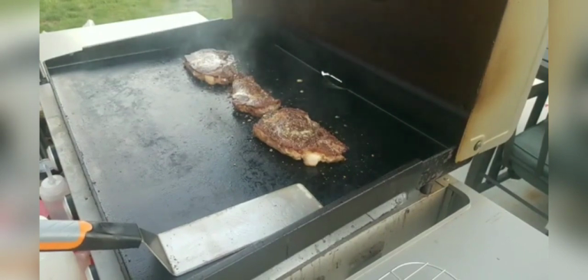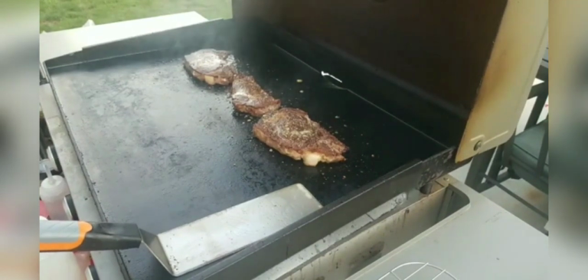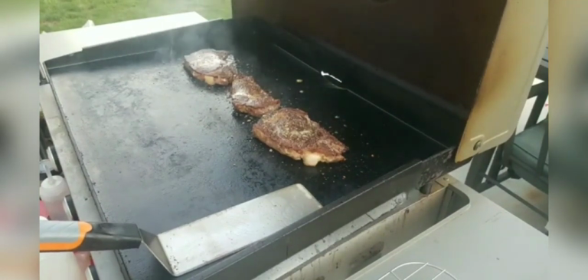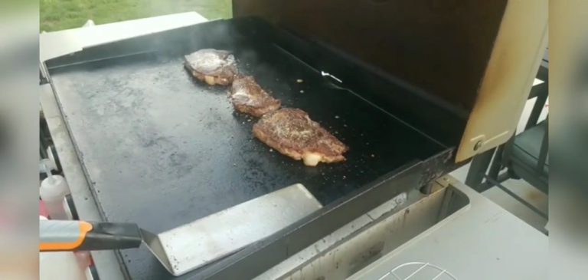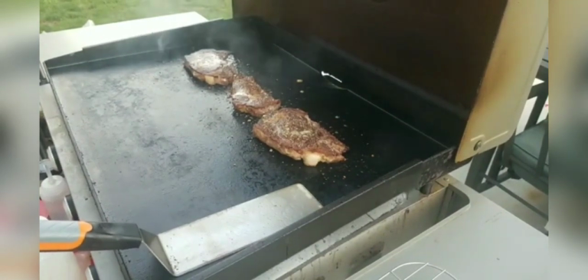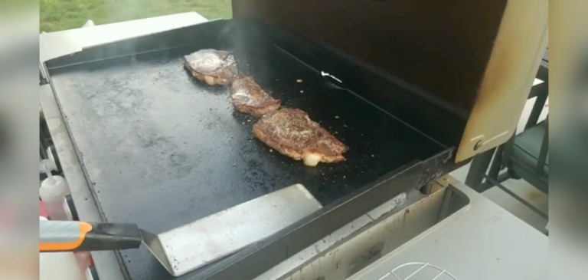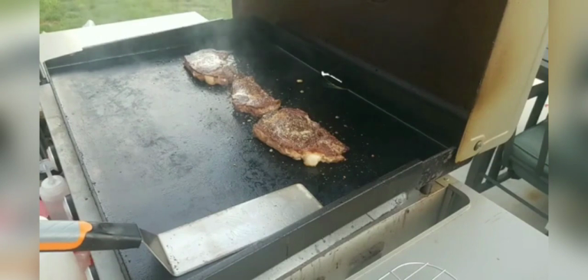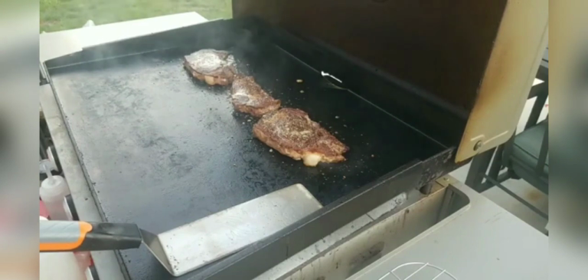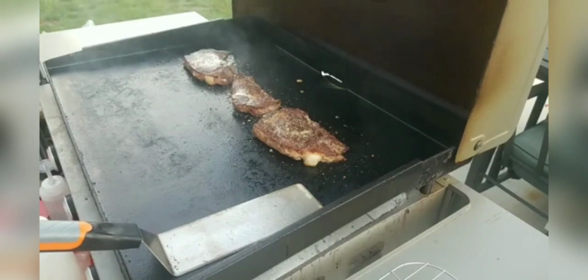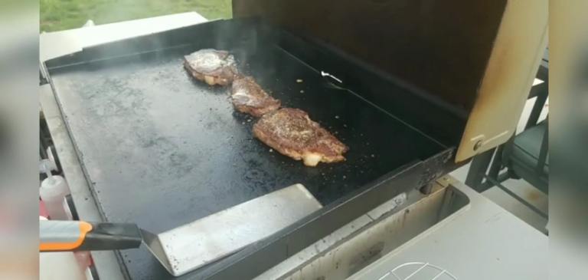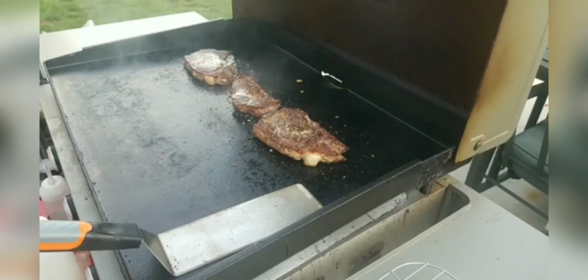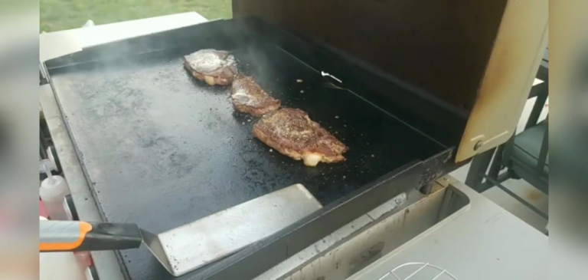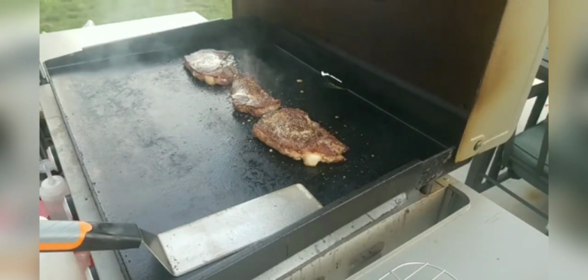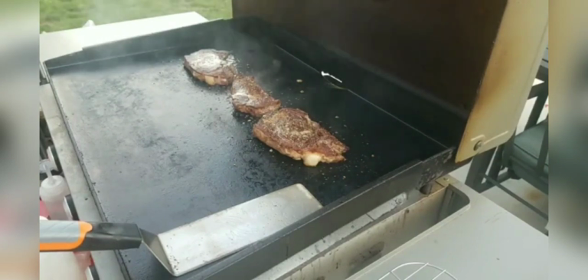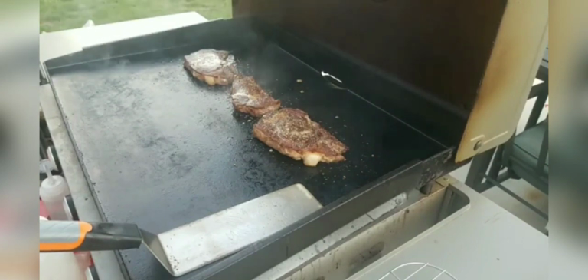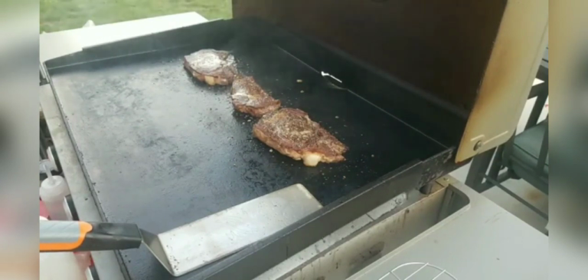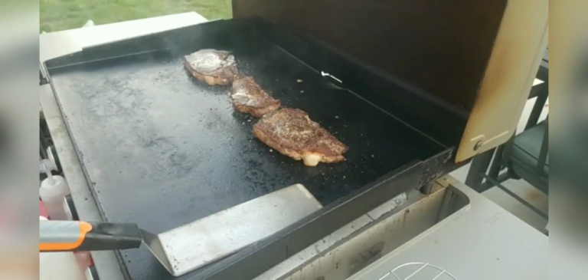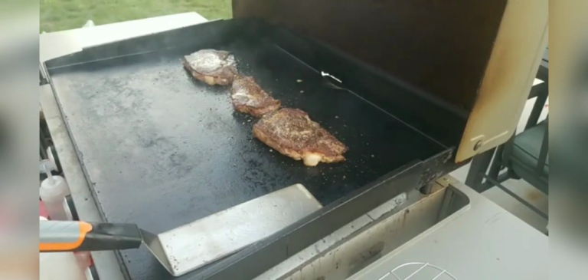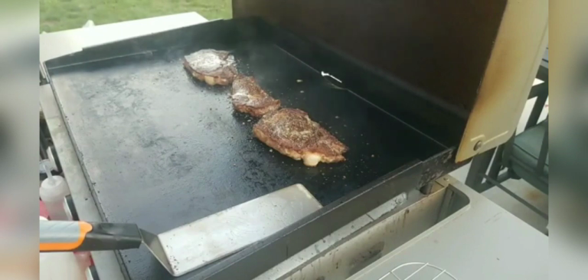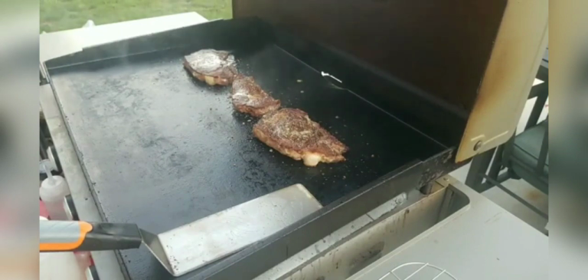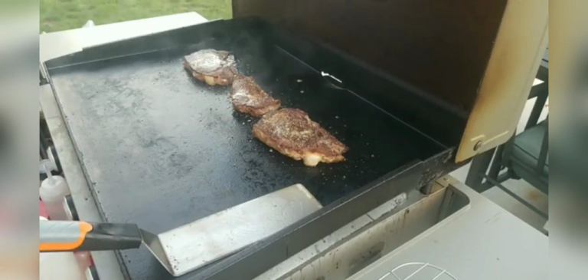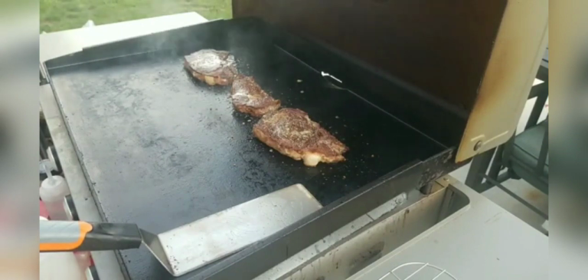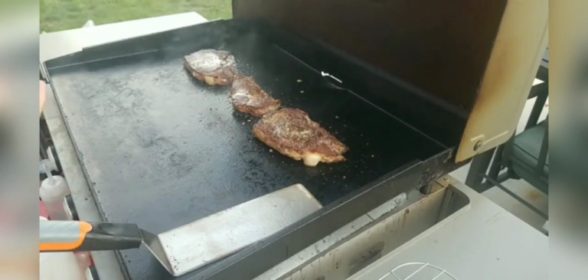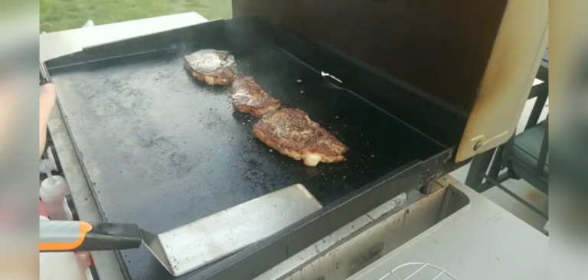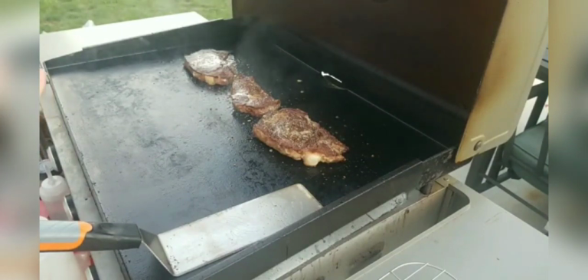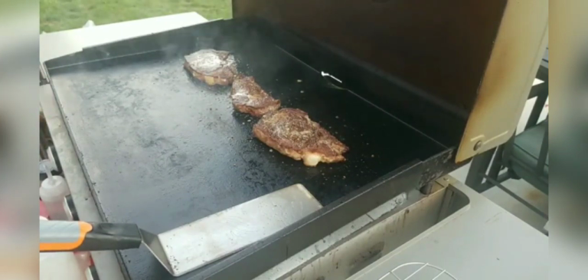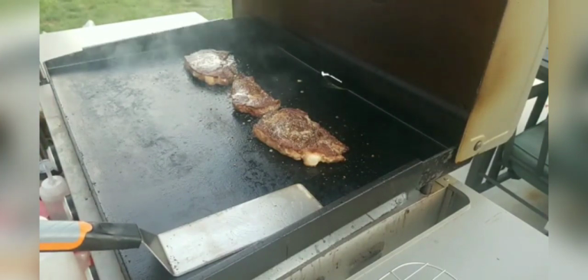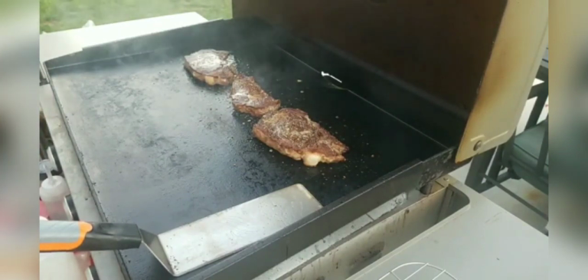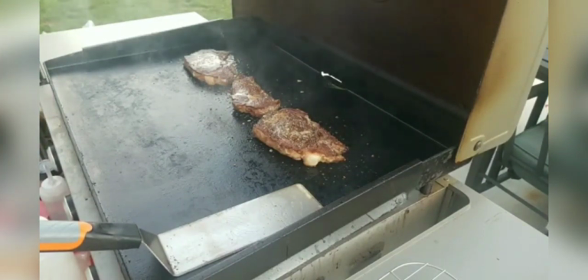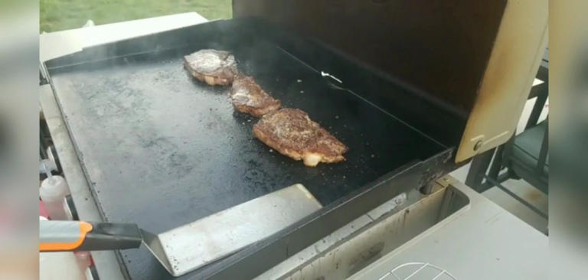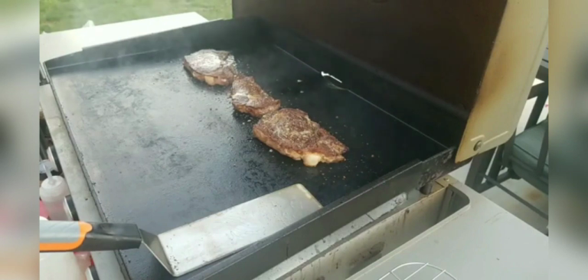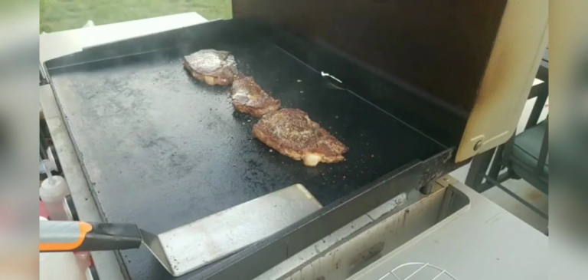The Blackstone cooks much faster with the wind guards on, Amber, just because it's got so much more temperature contained. I will say I do feel more heat coming out the front than I did before, just because it's trying to find a way to escape somewhere — so just be prepared for that.